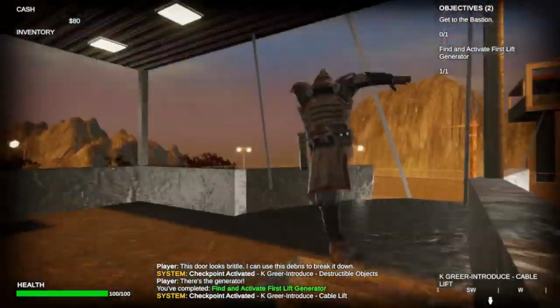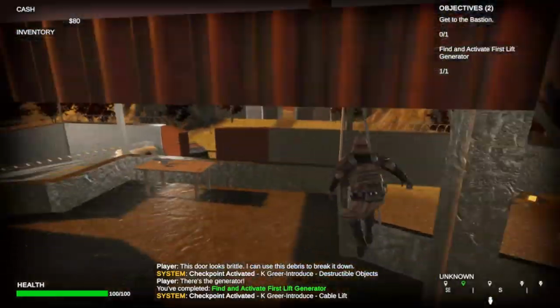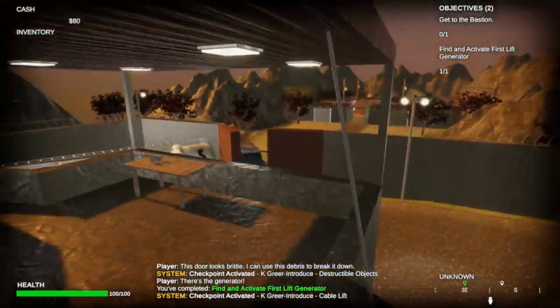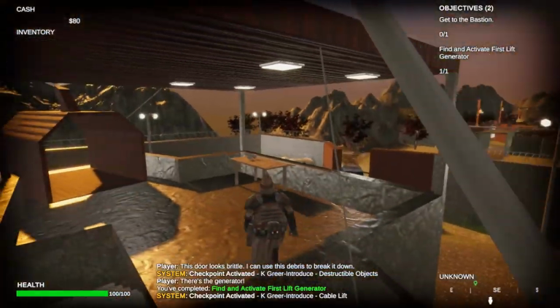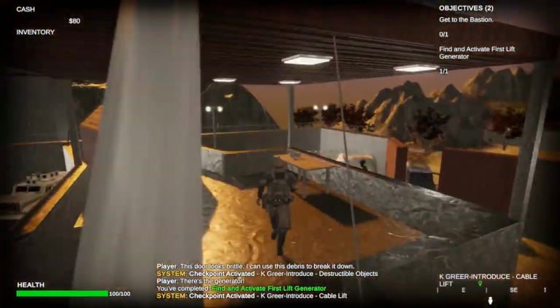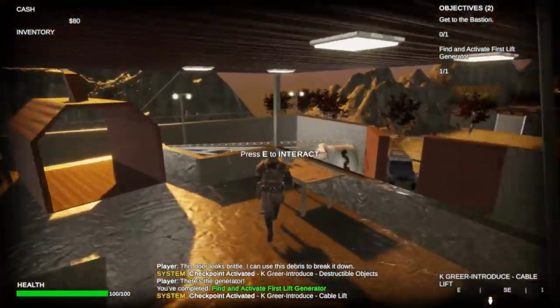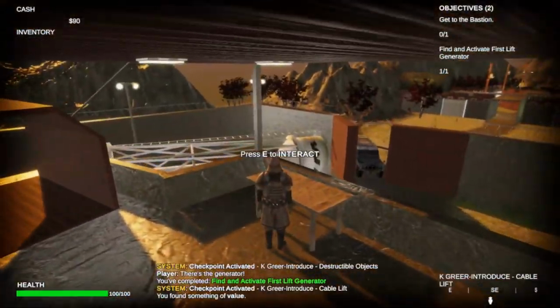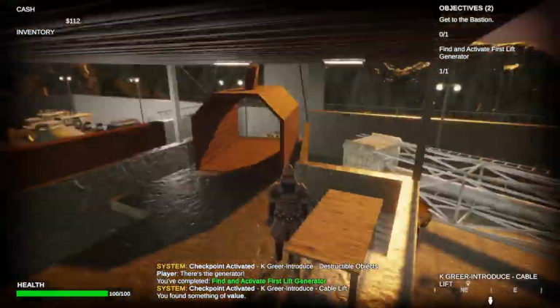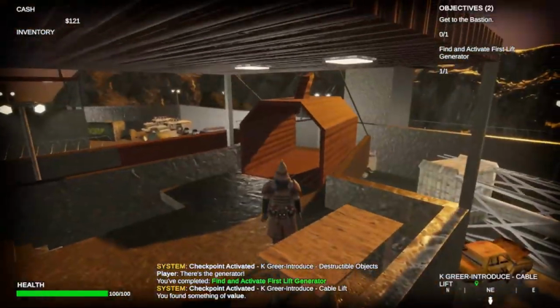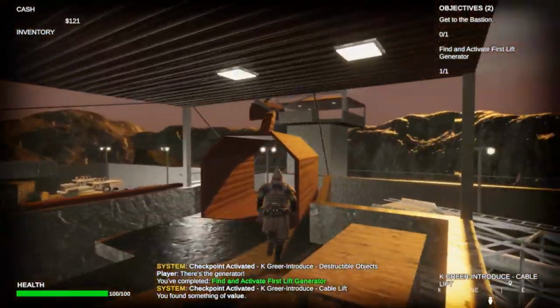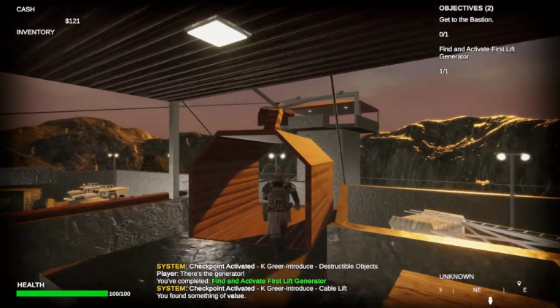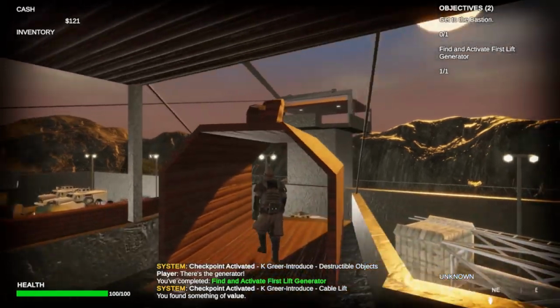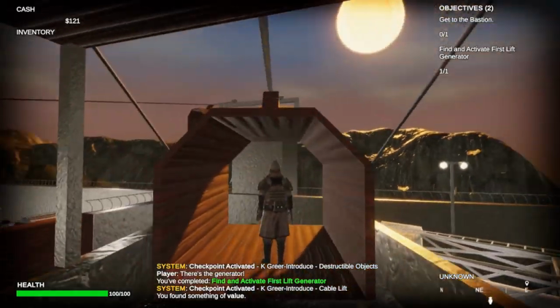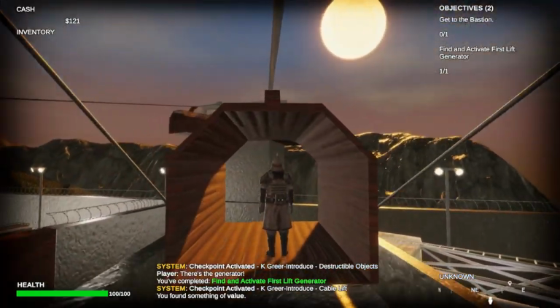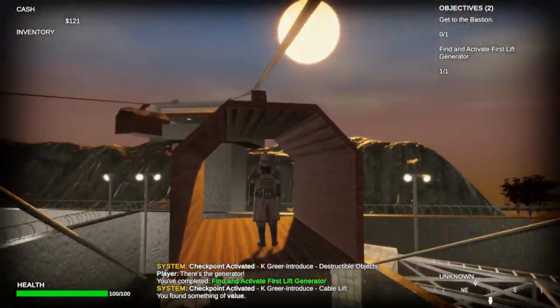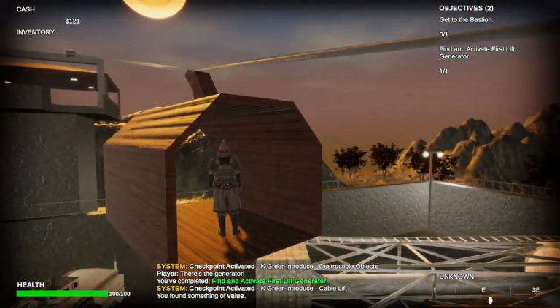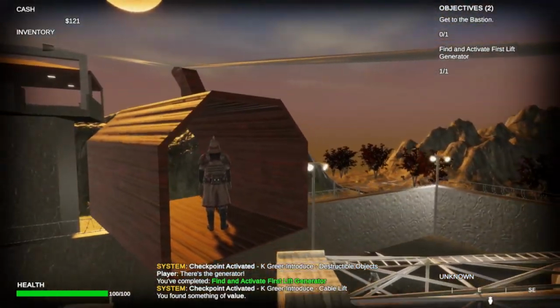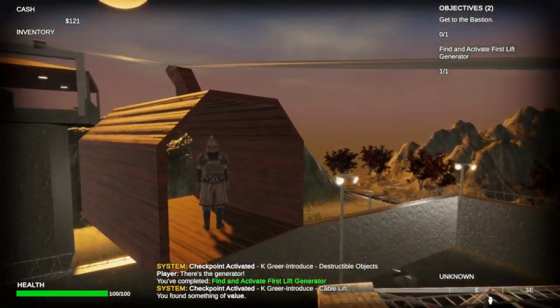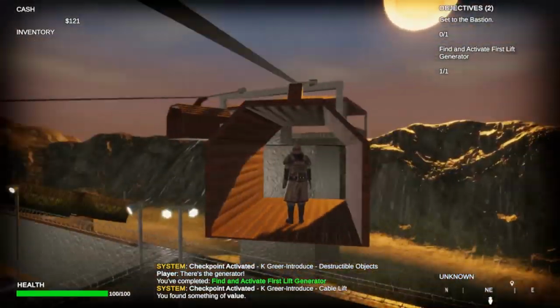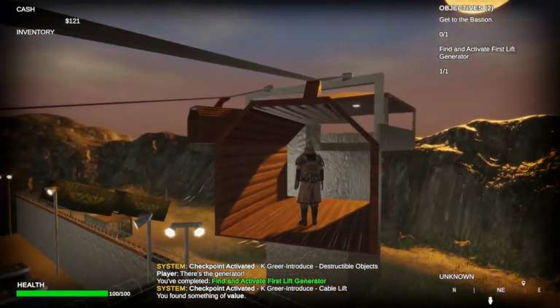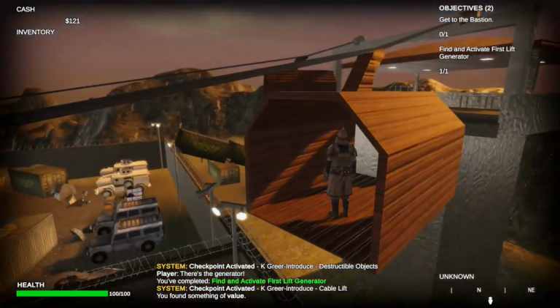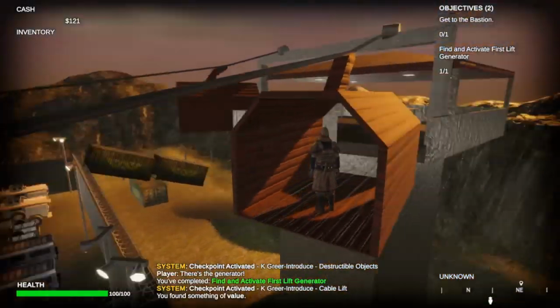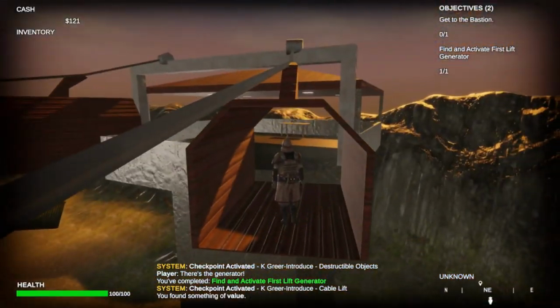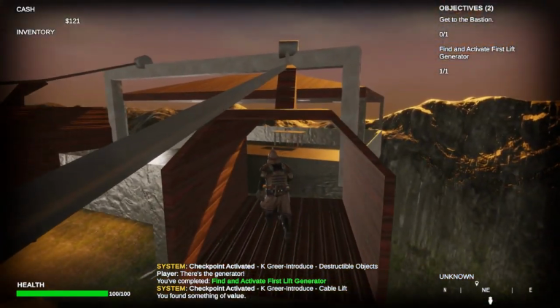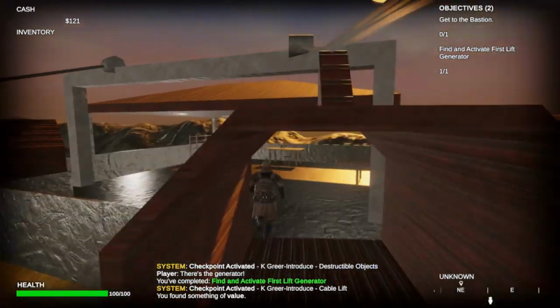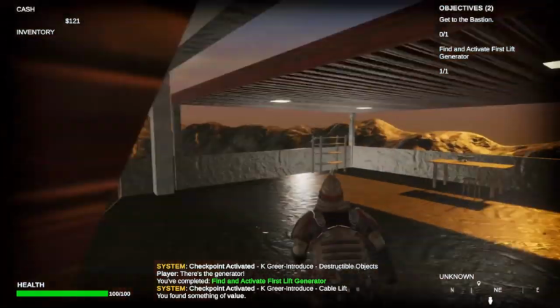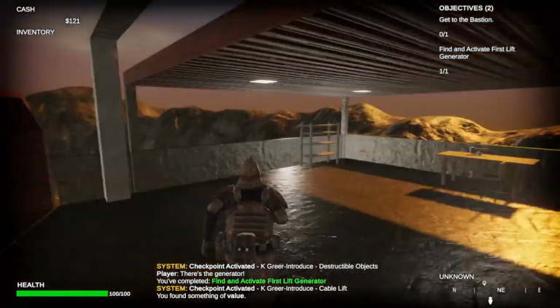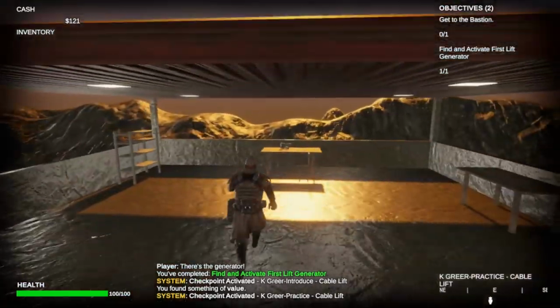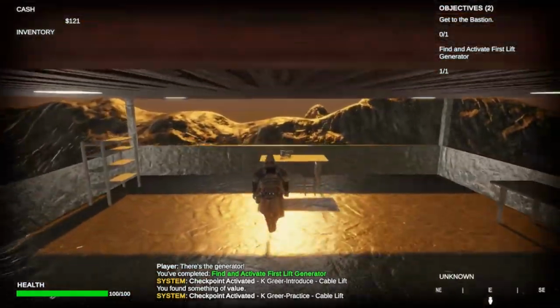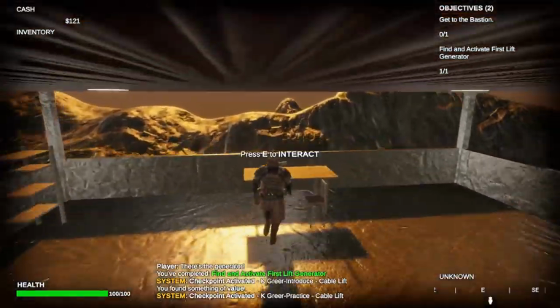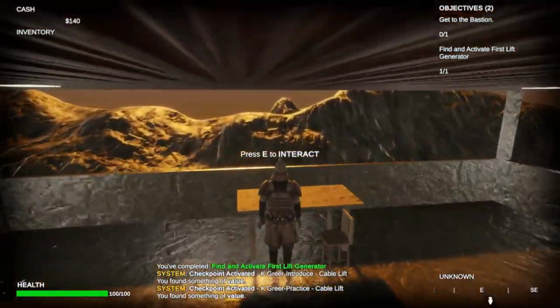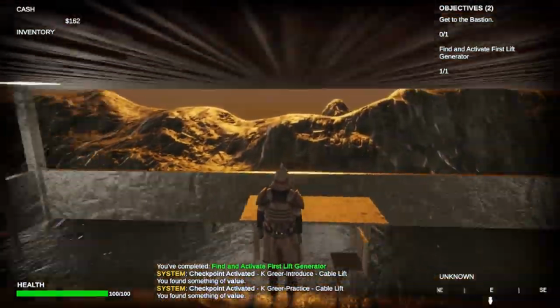There's some debris in the way here, and they'll just clear it out of the way. There are lots of hidden collectibles throughout this level if the player feels like exploring. Up here, they will reach the introduction to cable lifts.